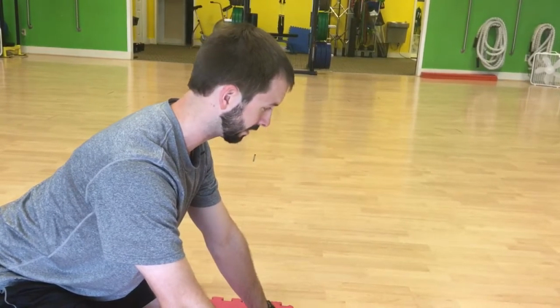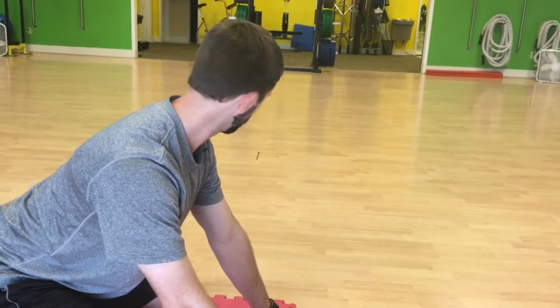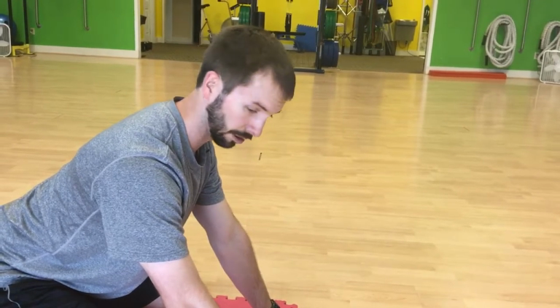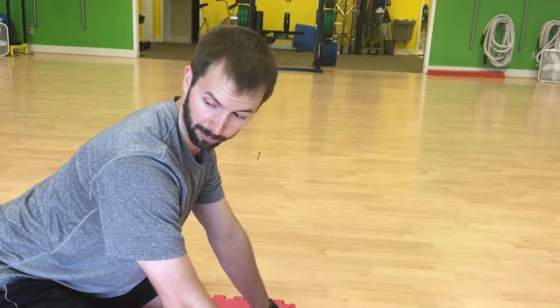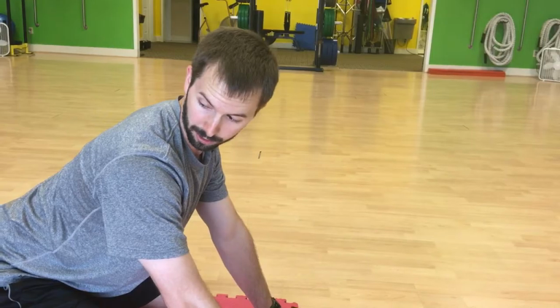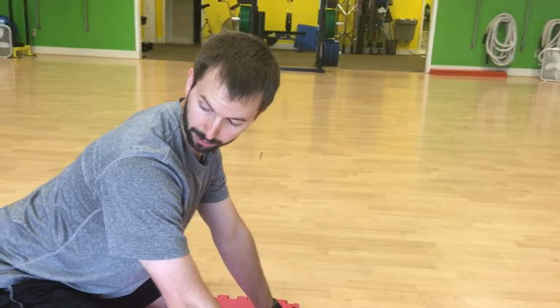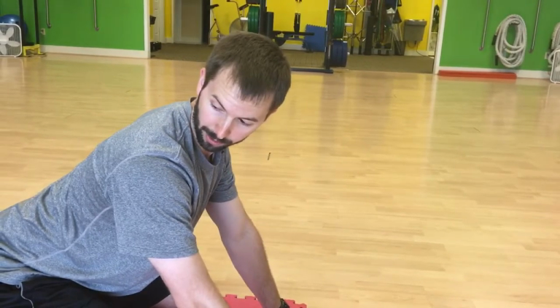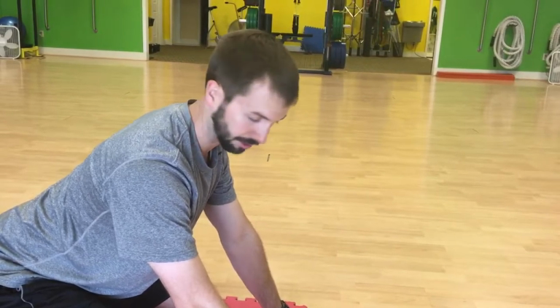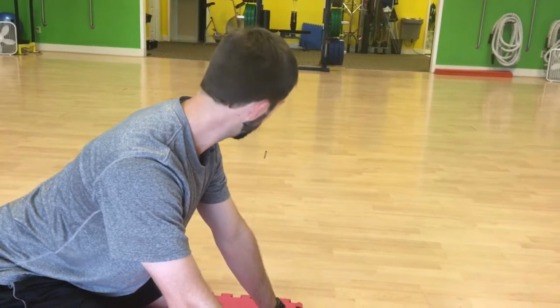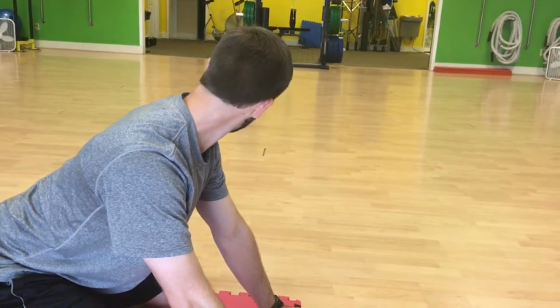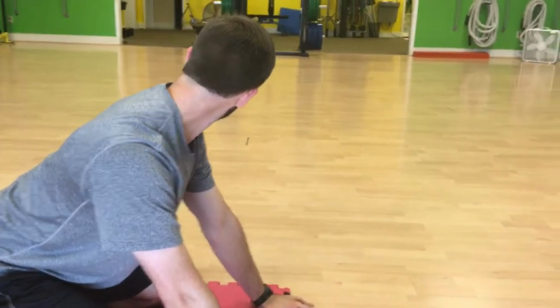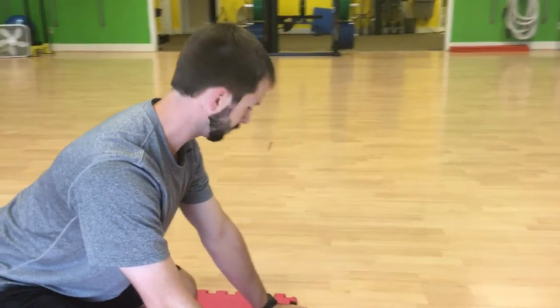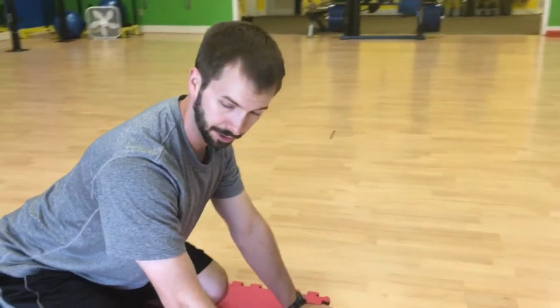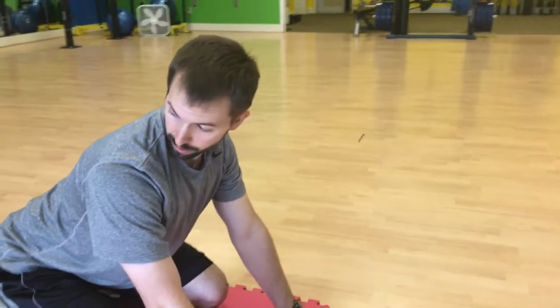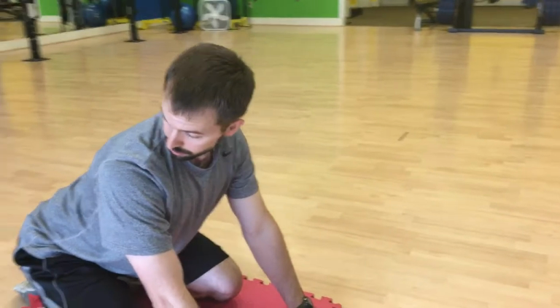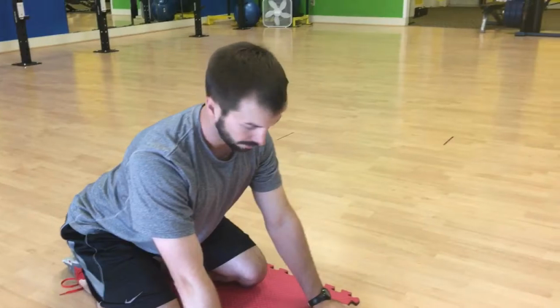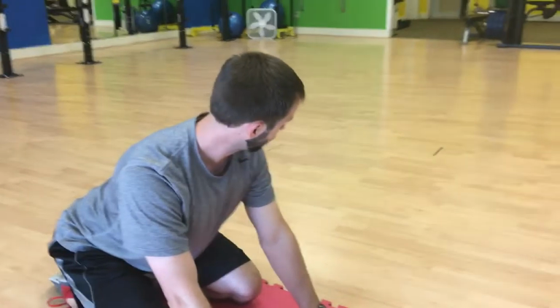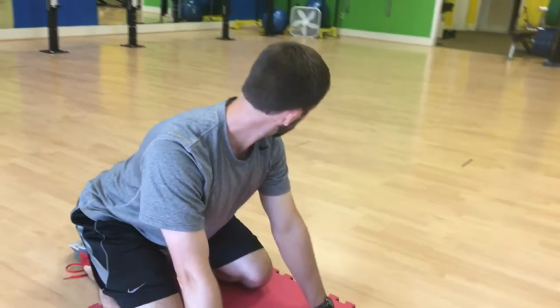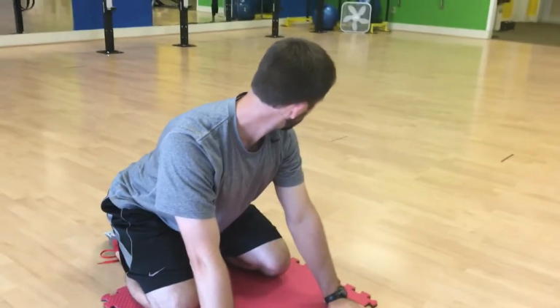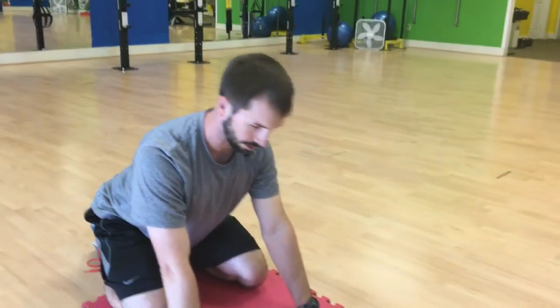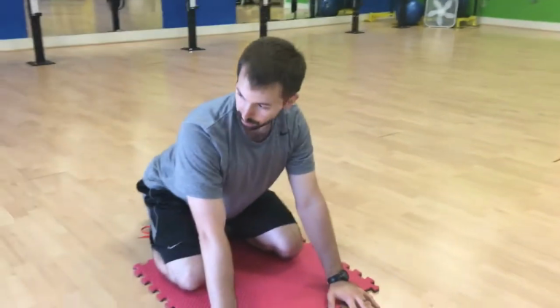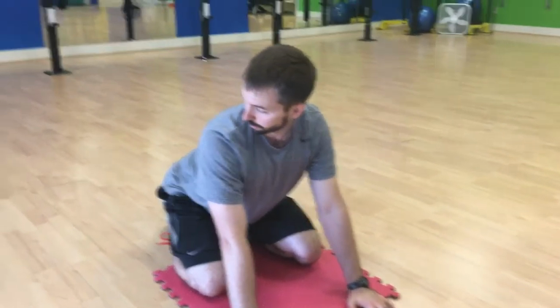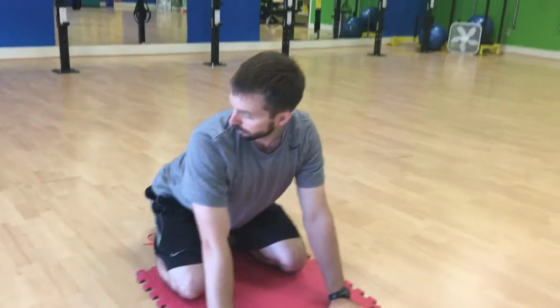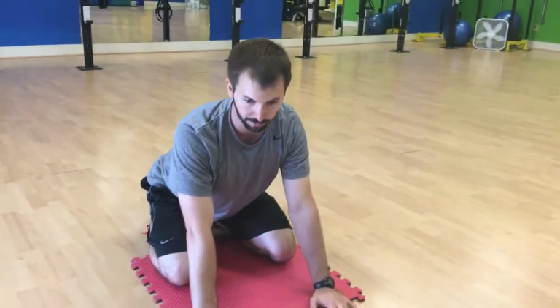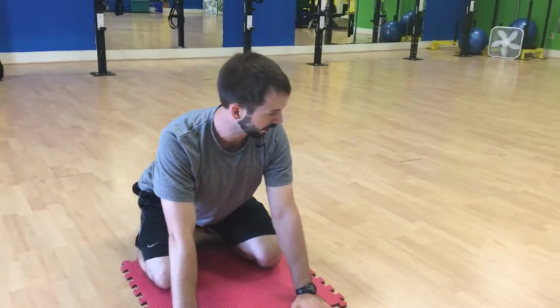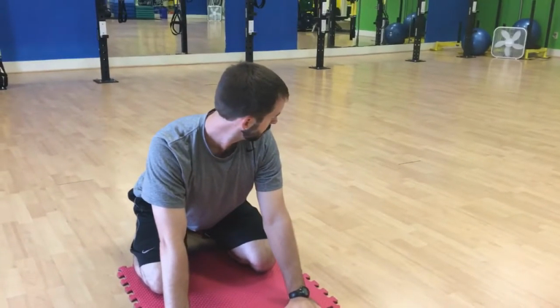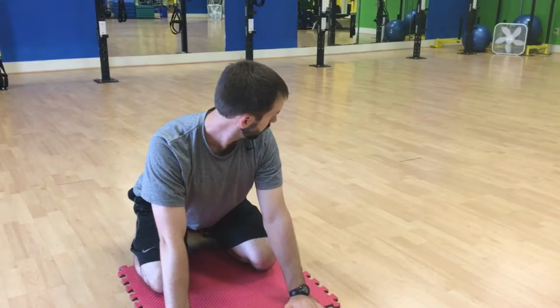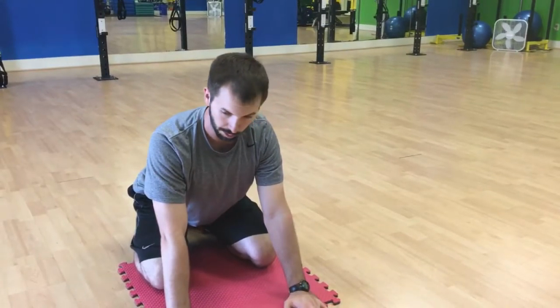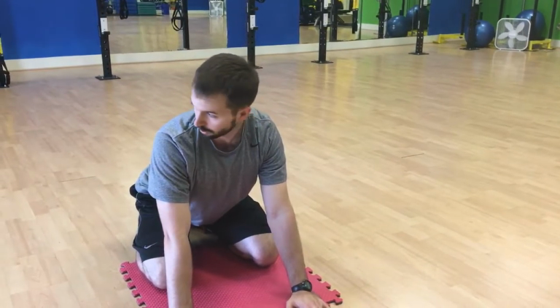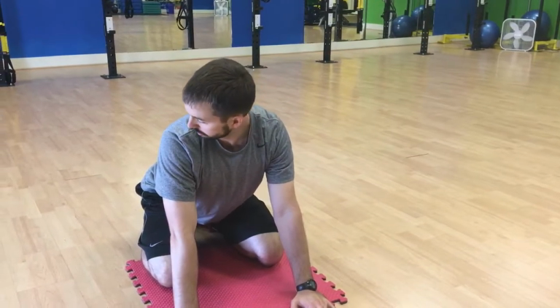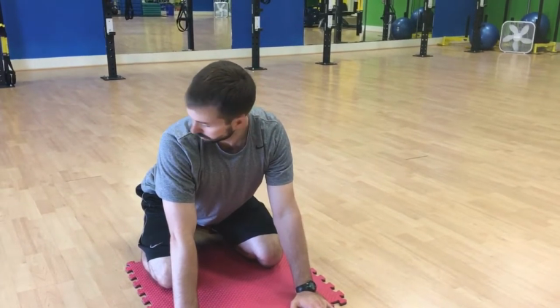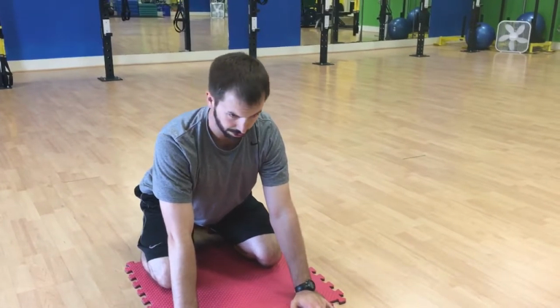Next, you can kind of look back behind you. Pick a spot back behind you, trying to turn your head both directions, looking for it, trying not to allow the rest of your body to move a whole lot as you go.